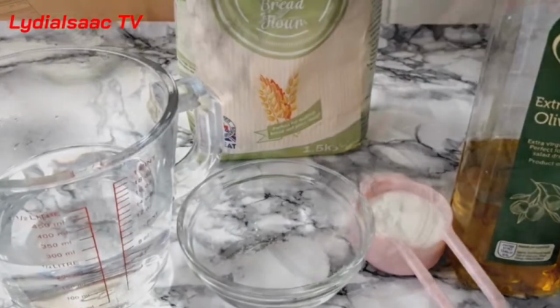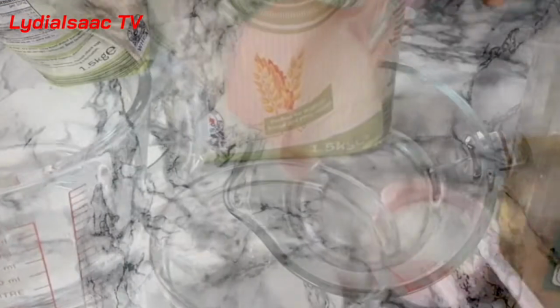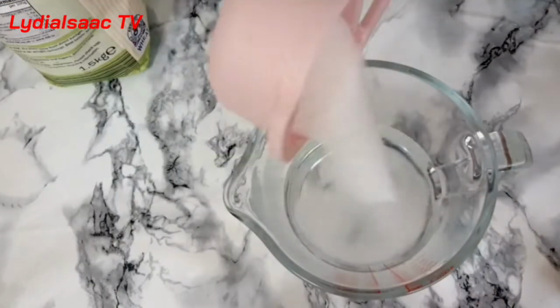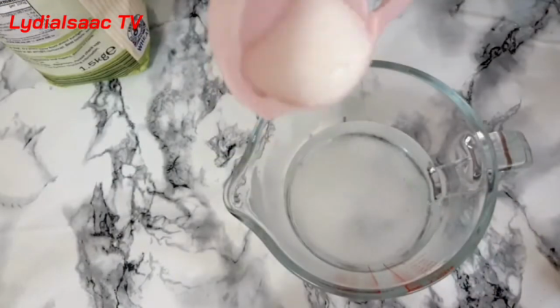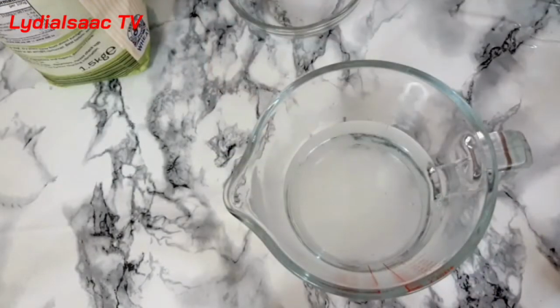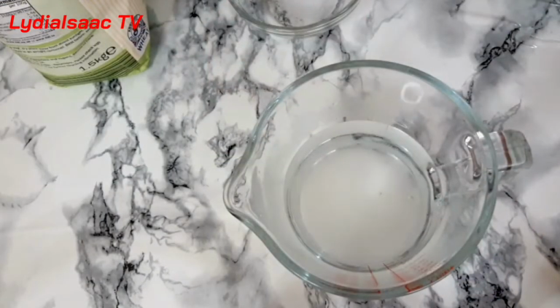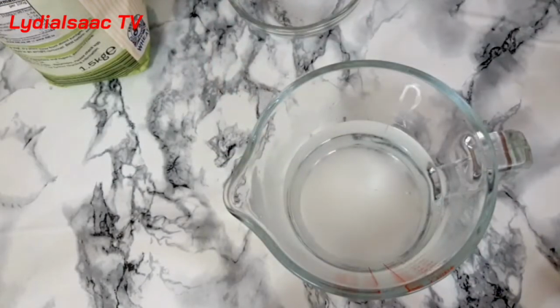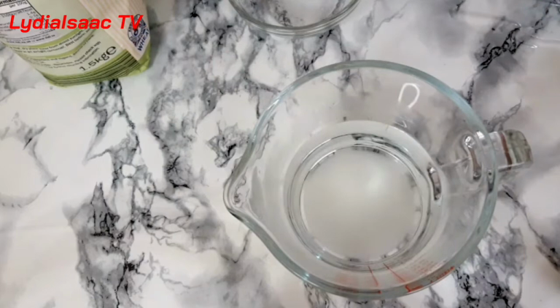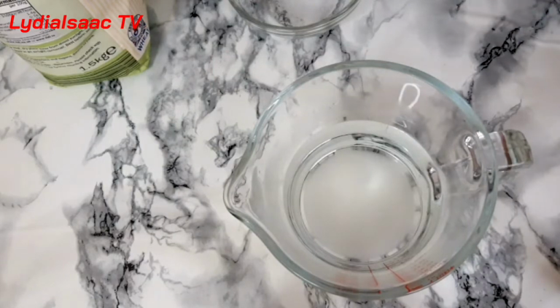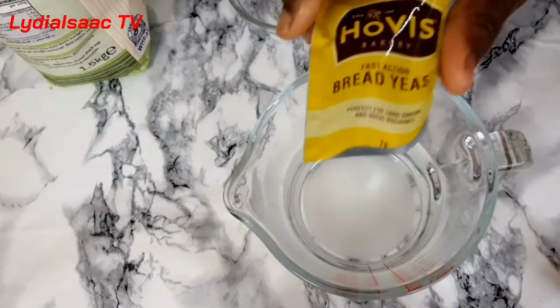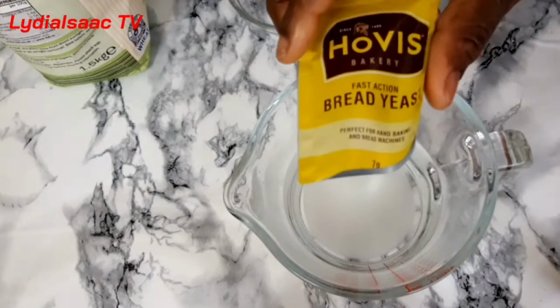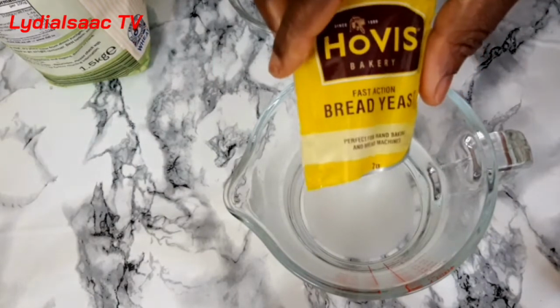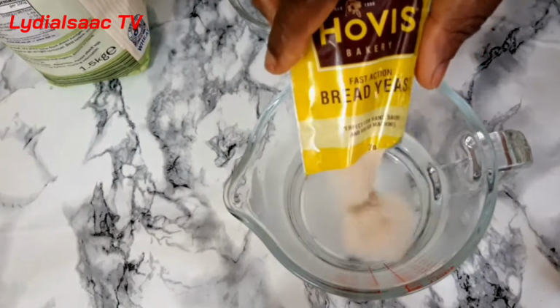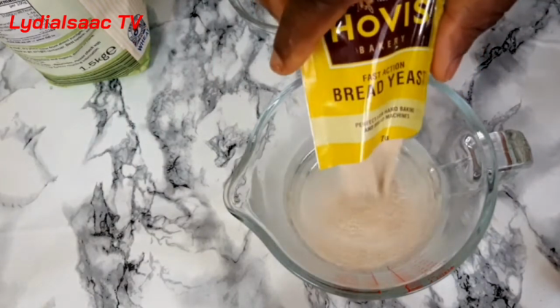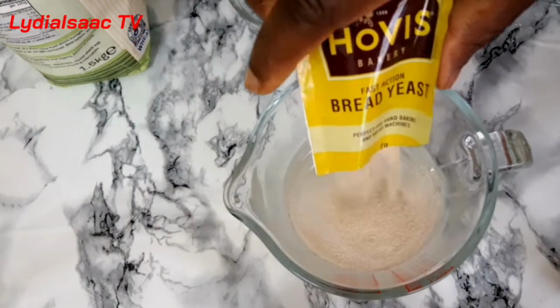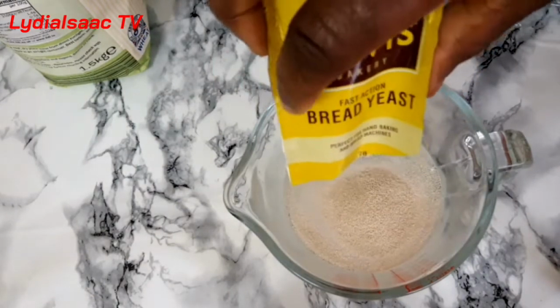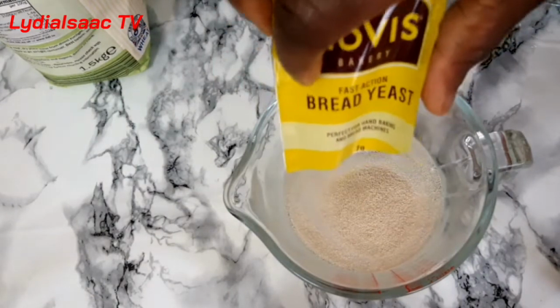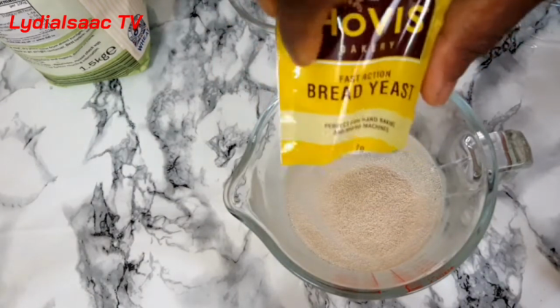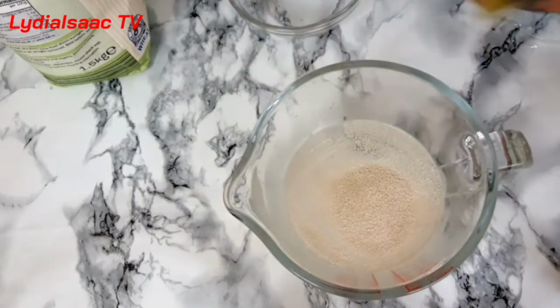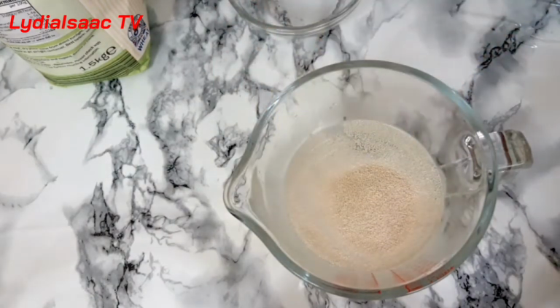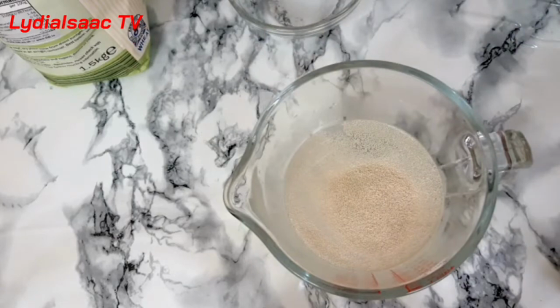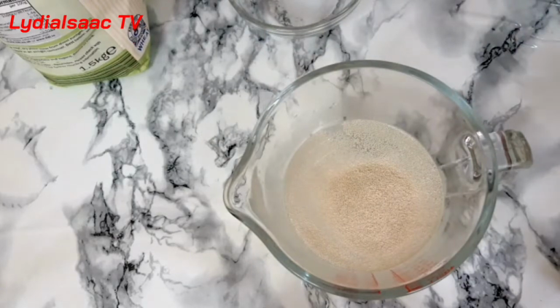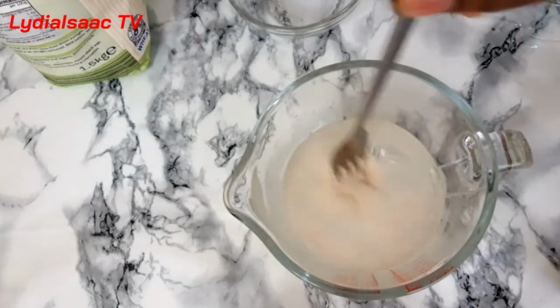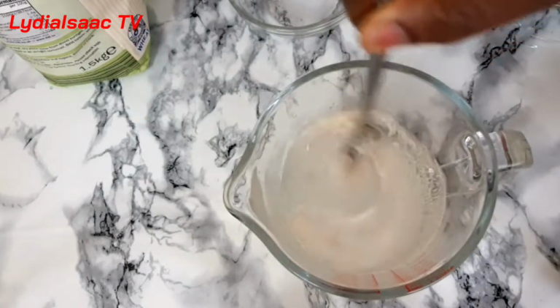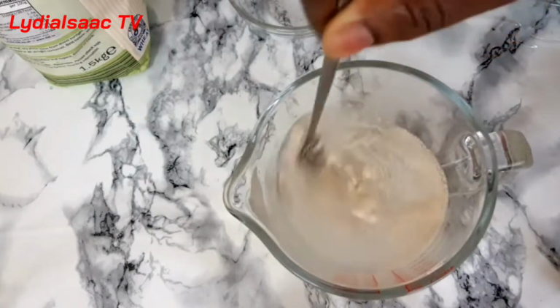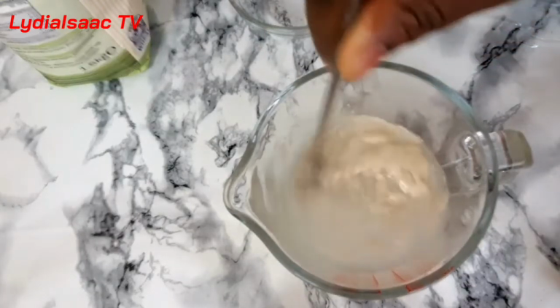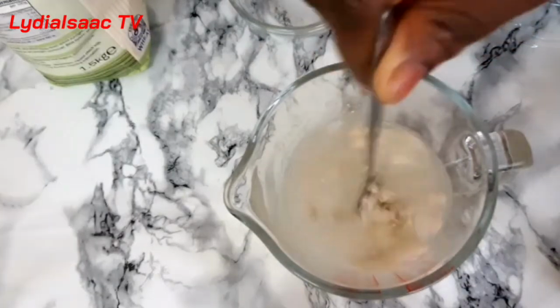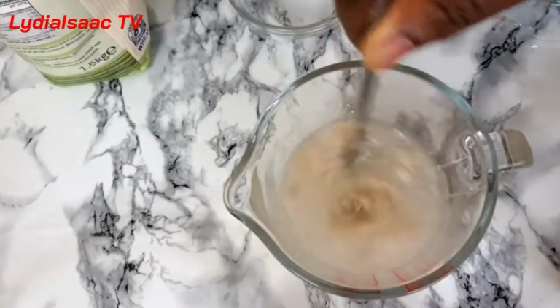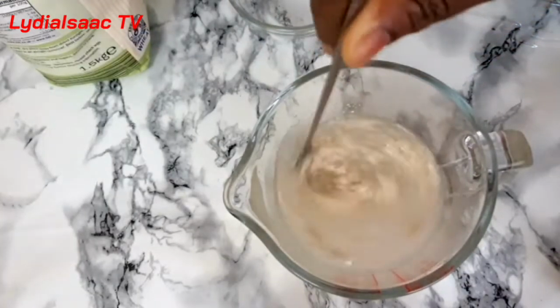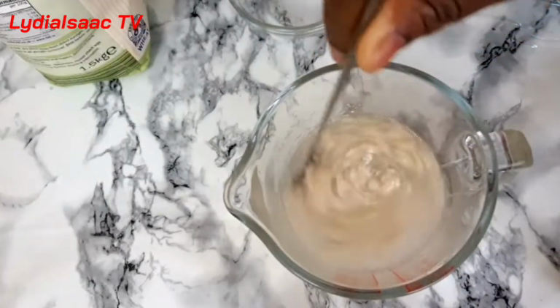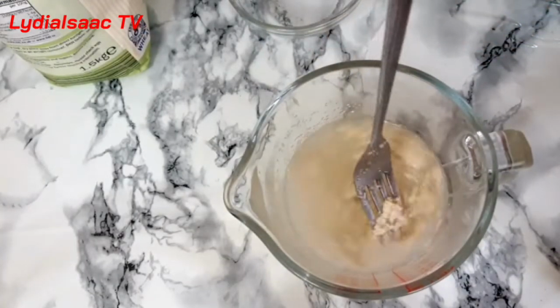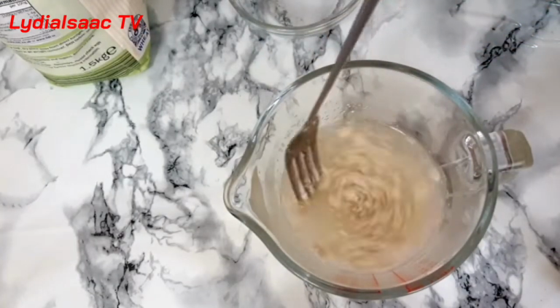I'll add in my sugar into the warm water and I will go ahead and put in the yeast. I will give it a nice stir and cover it up and allow it to rest for about five minutes.